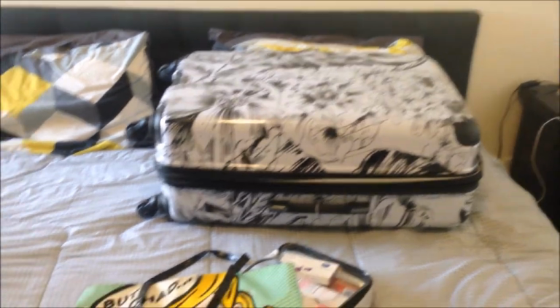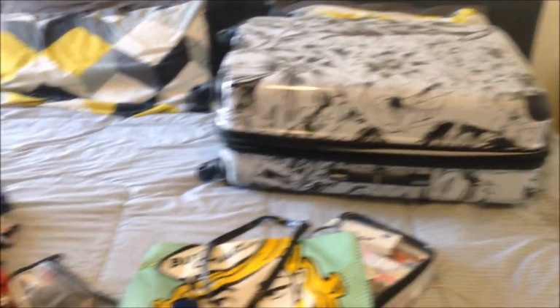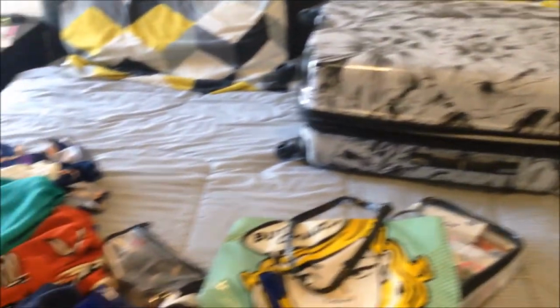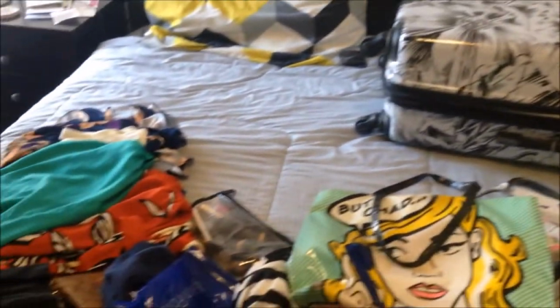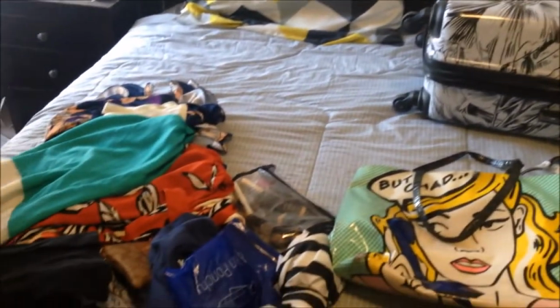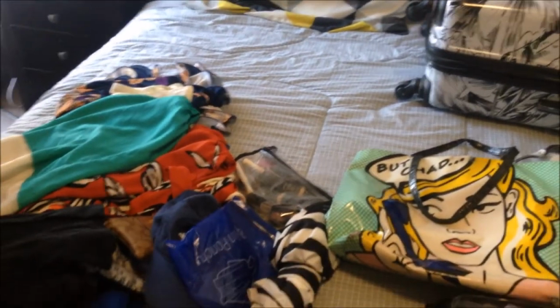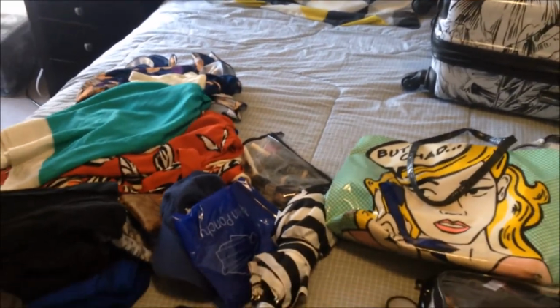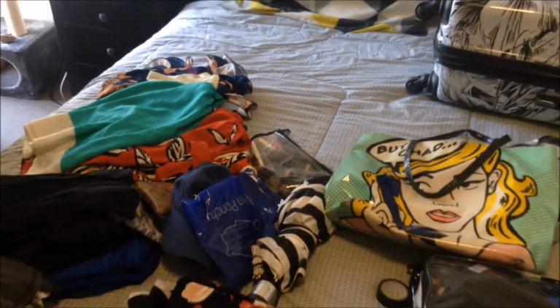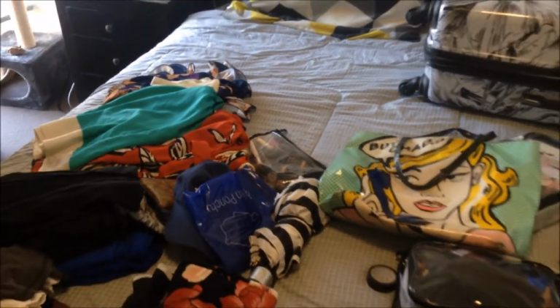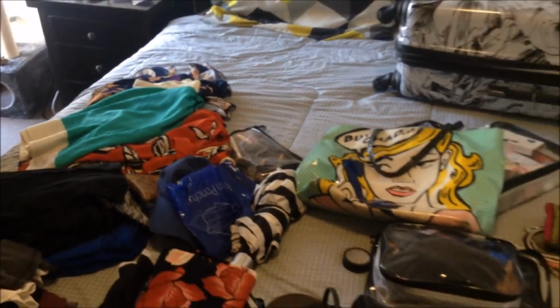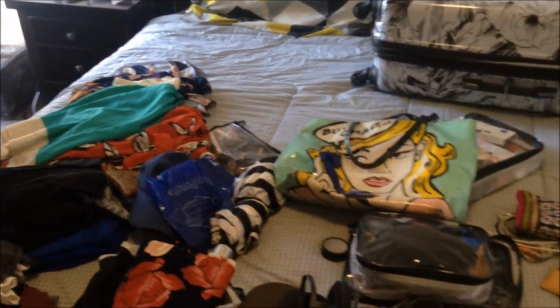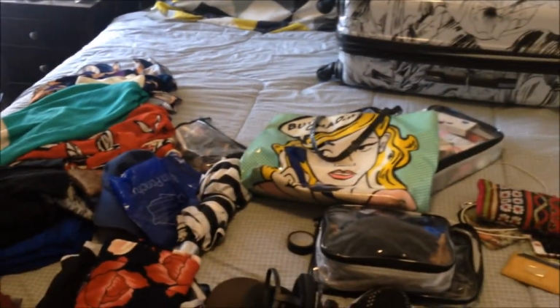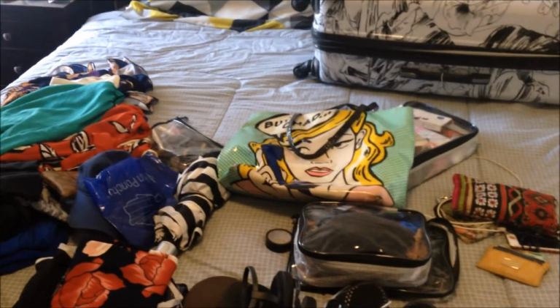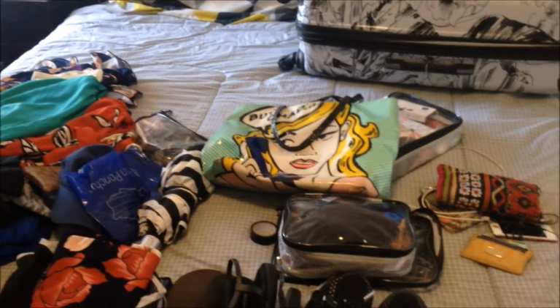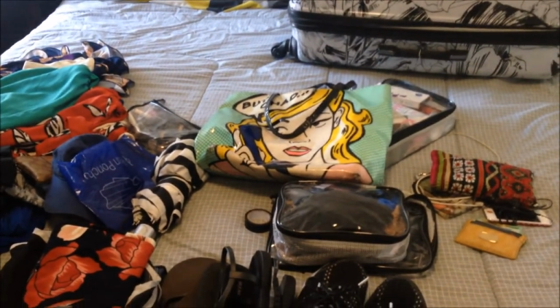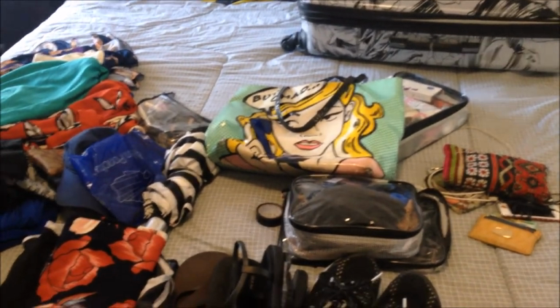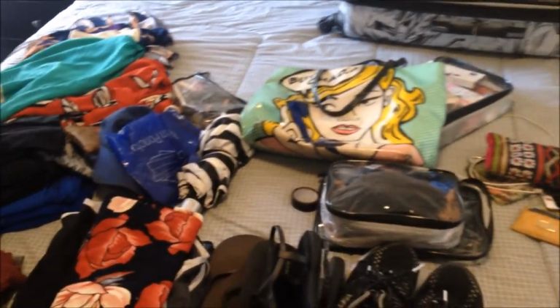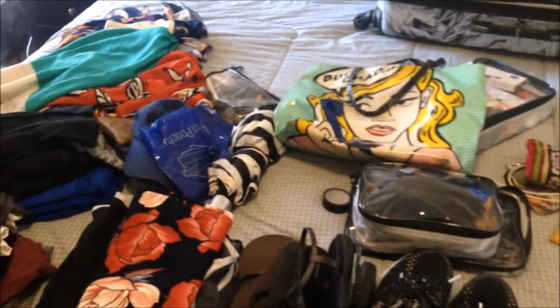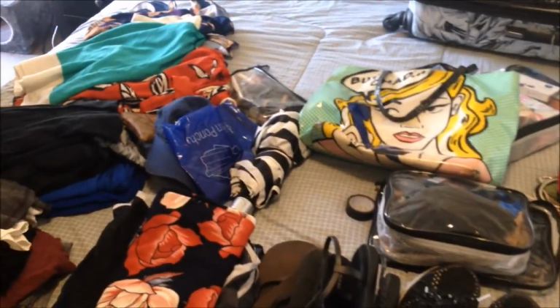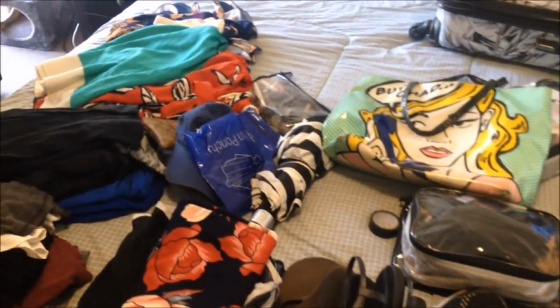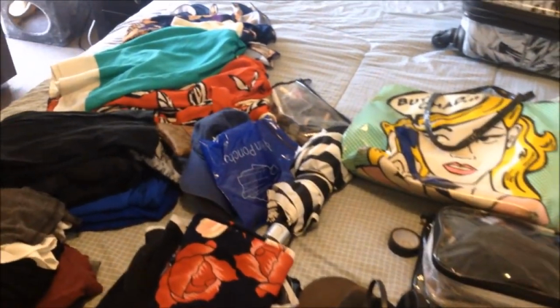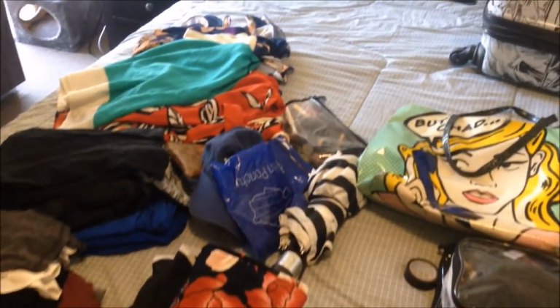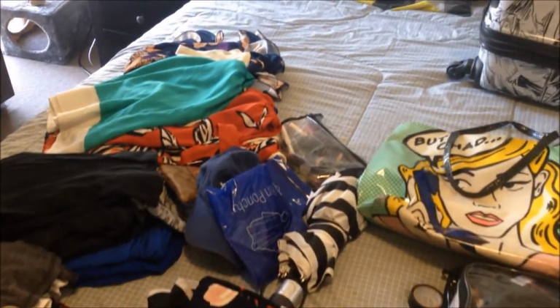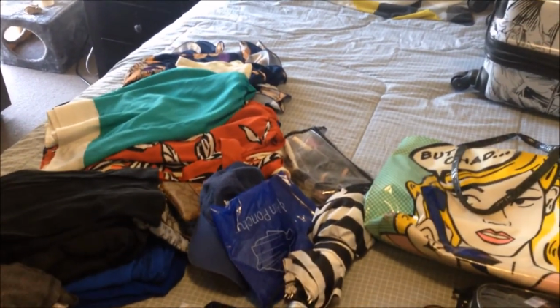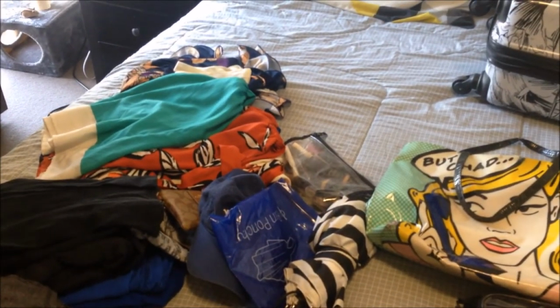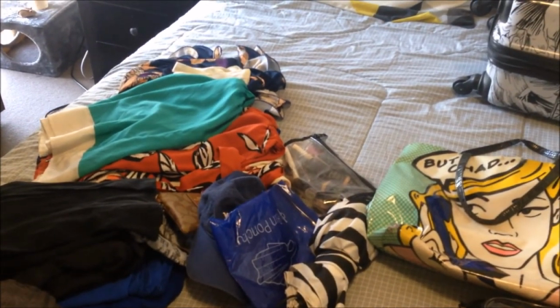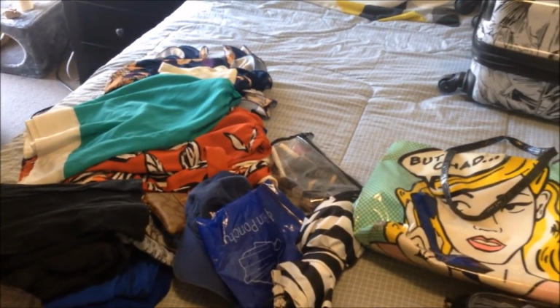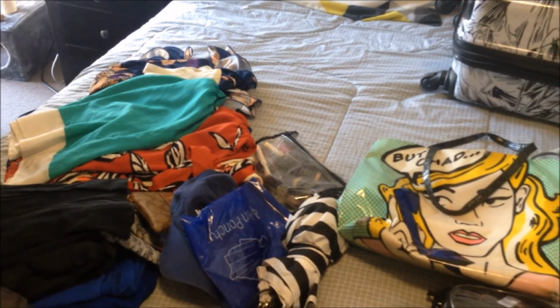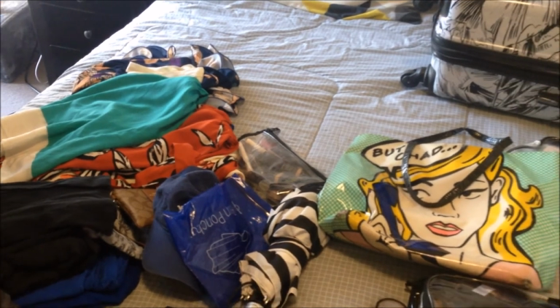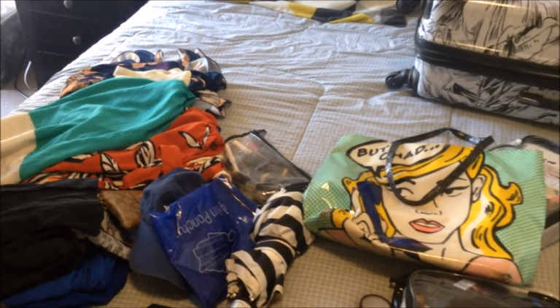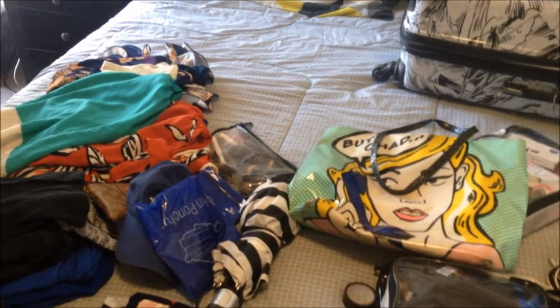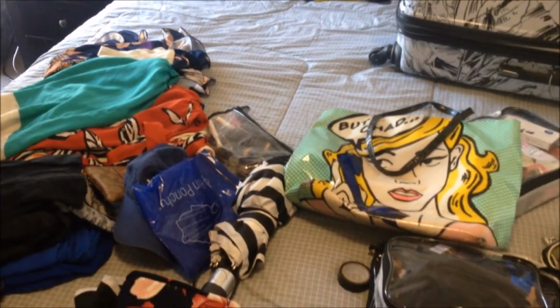That is it for my packing for the Great Barrier Reef for a week. Hope you guys enjoyed! Don't forget to like, comment, and subscribe — I'll see you guys next time. Bye!